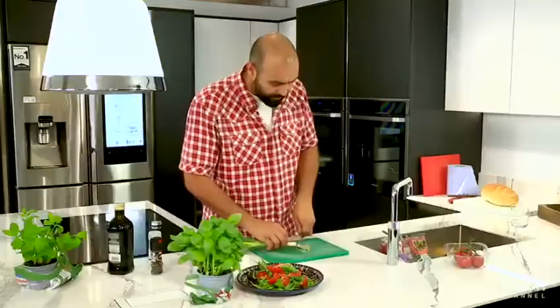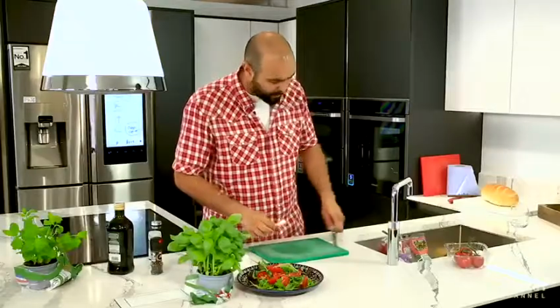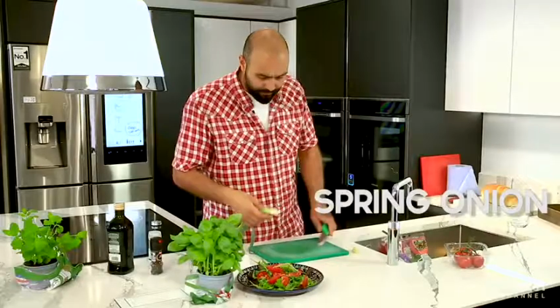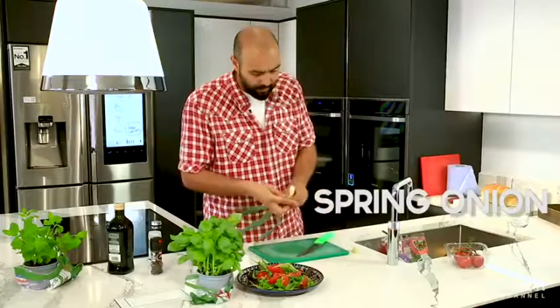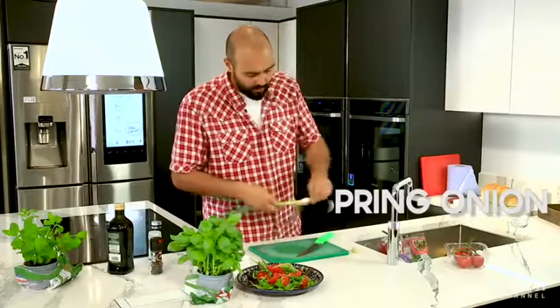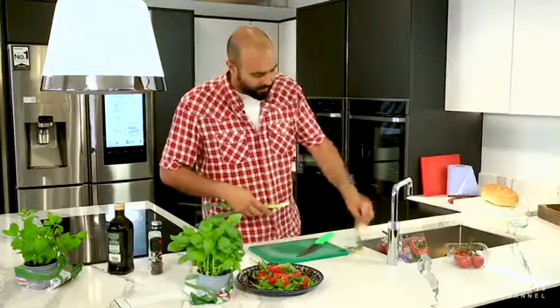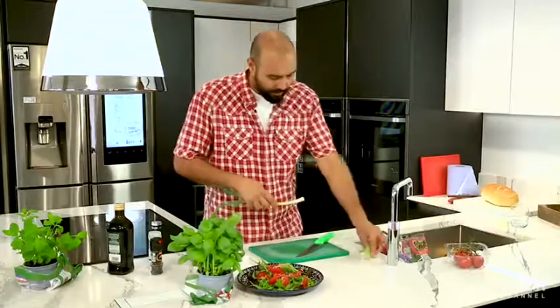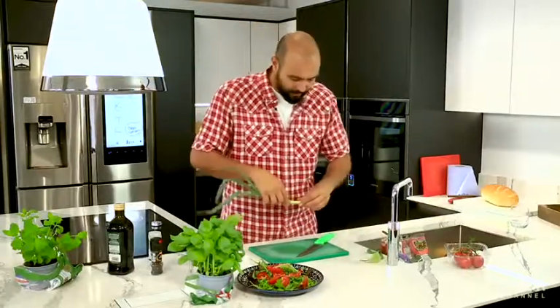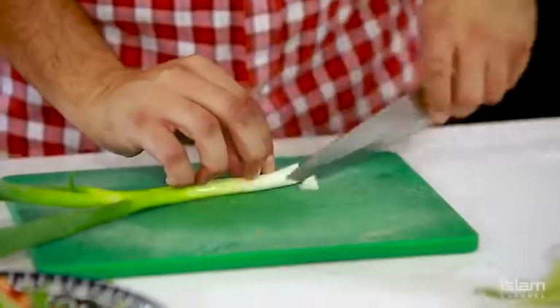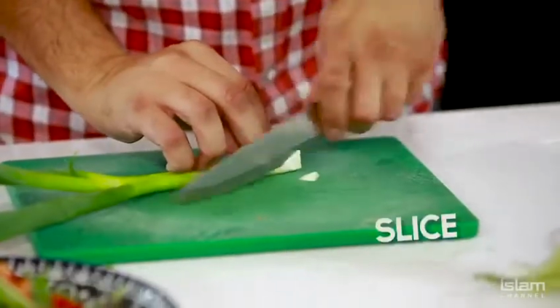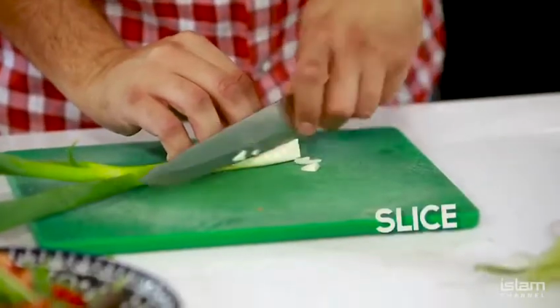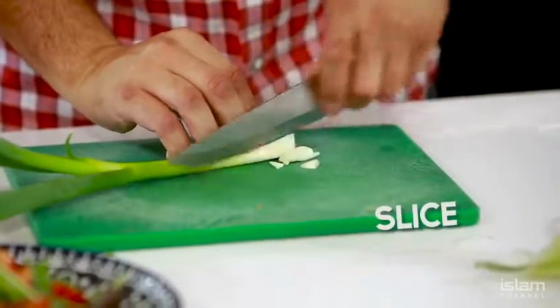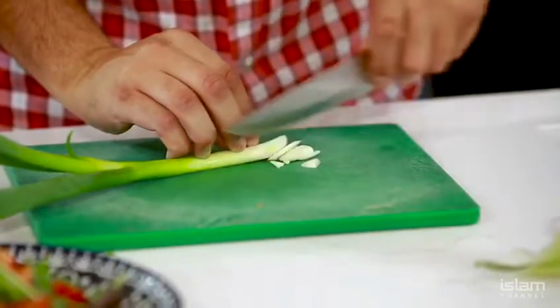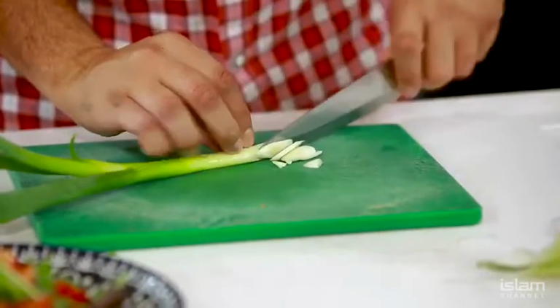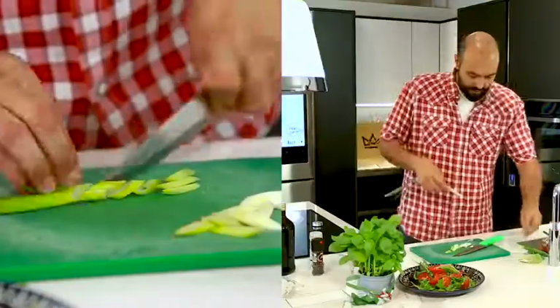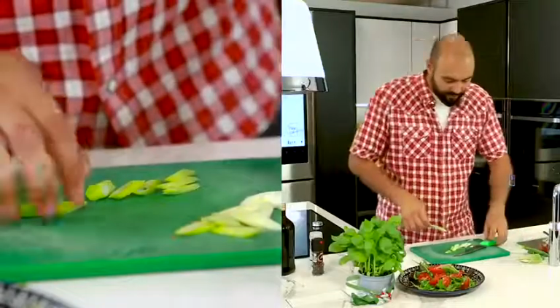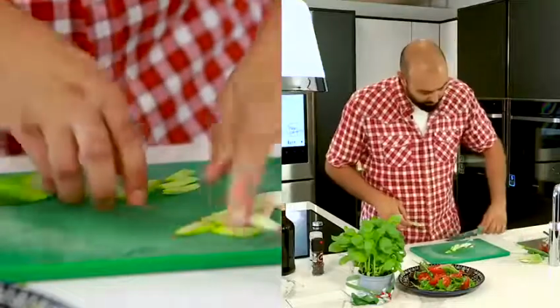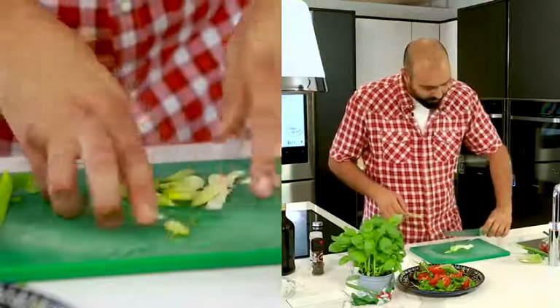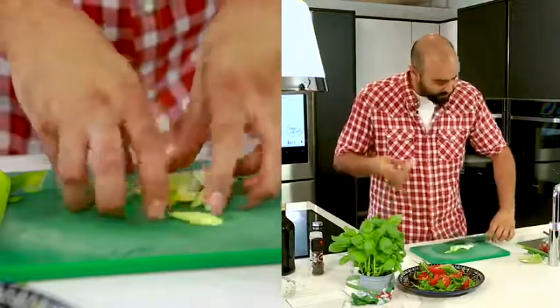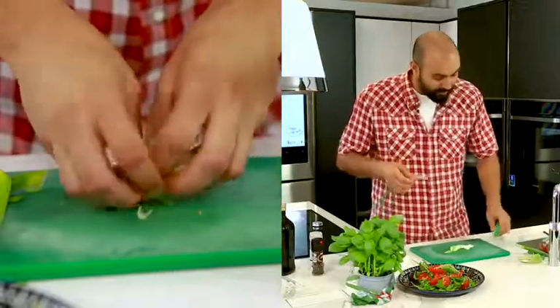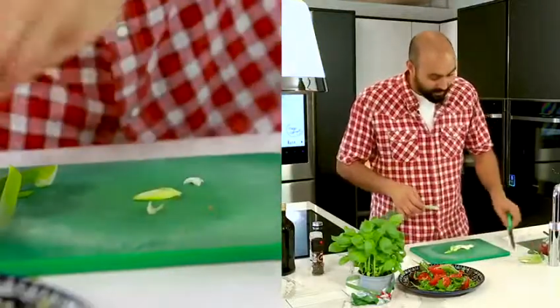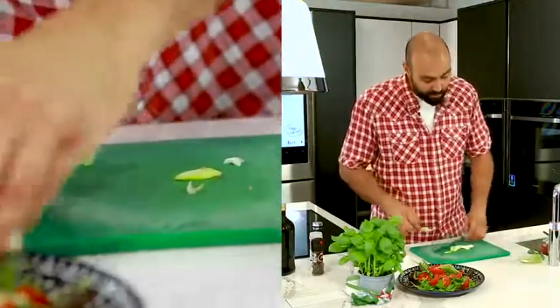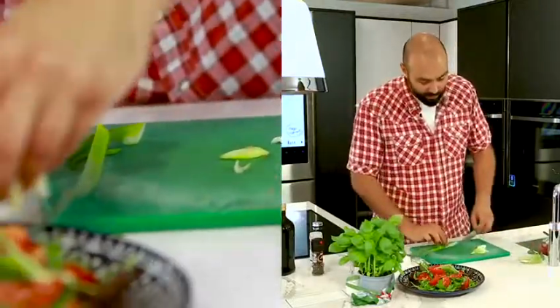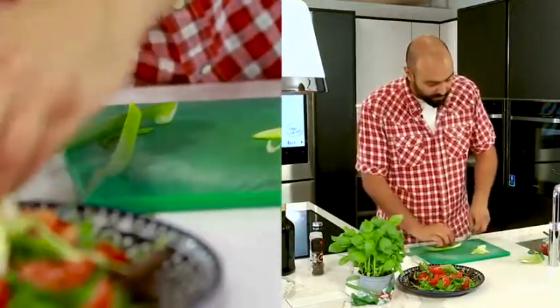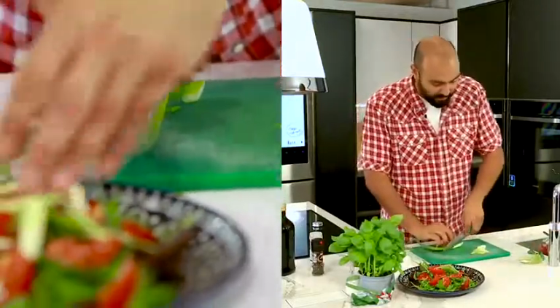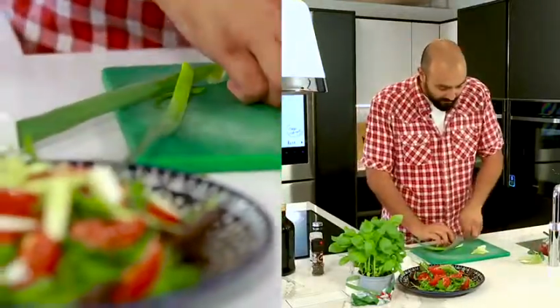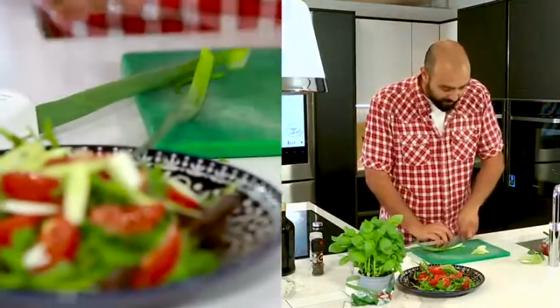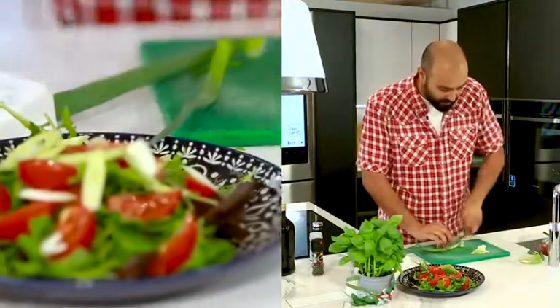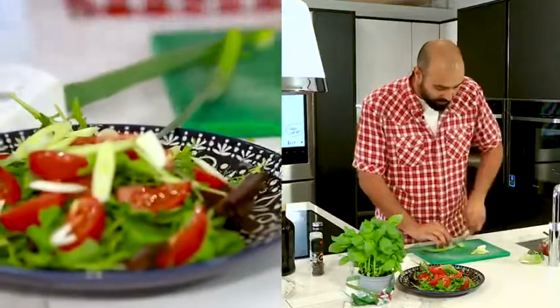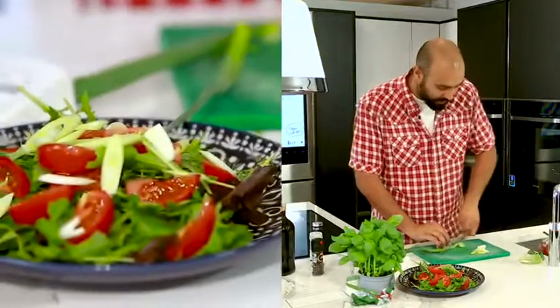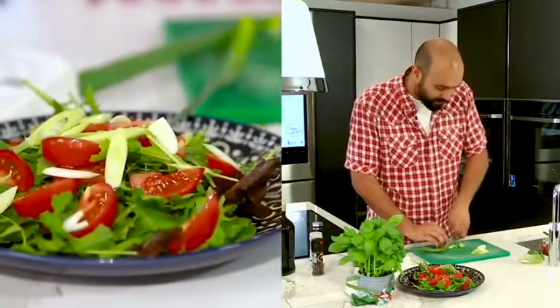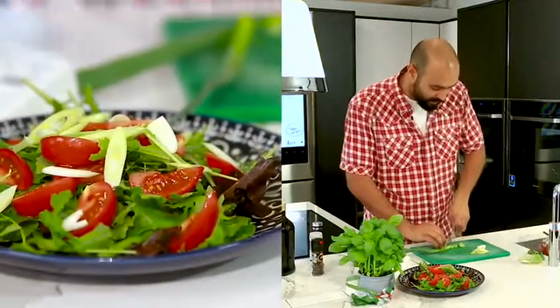Take my spring onion, let's clean it up quickly — nice long slices here. Now if you've seen me before cooking on Islam Channel, which I have done many times, I've done loads and loads of different salads. I like to have different kinds of varieties, different things in salads.